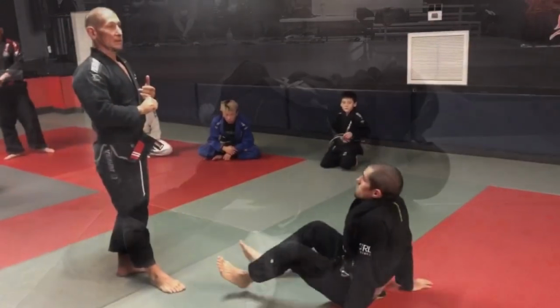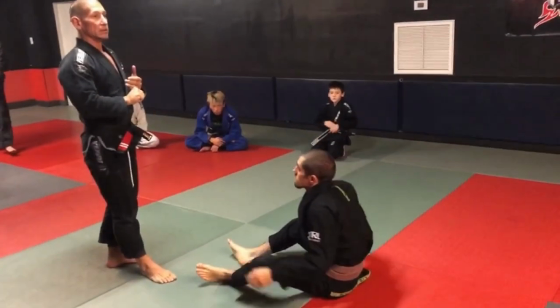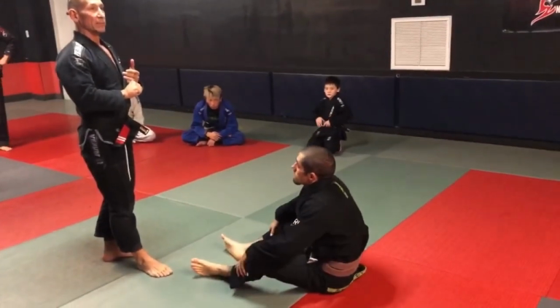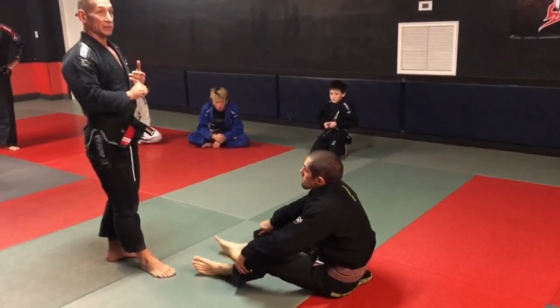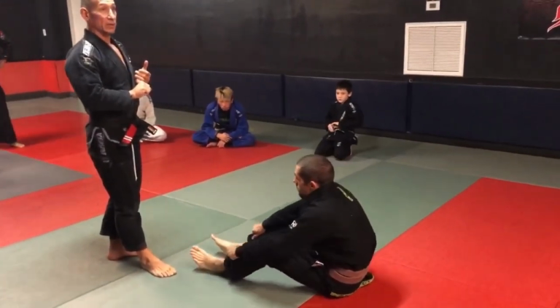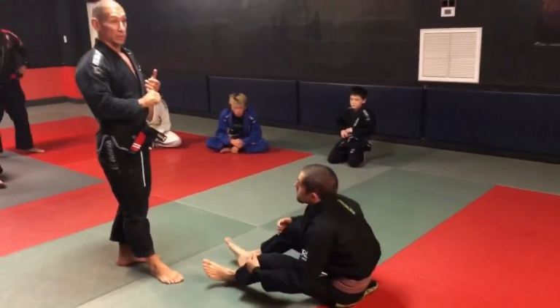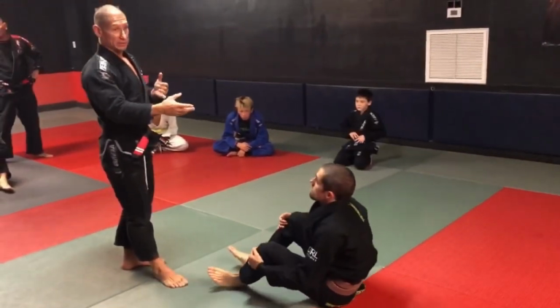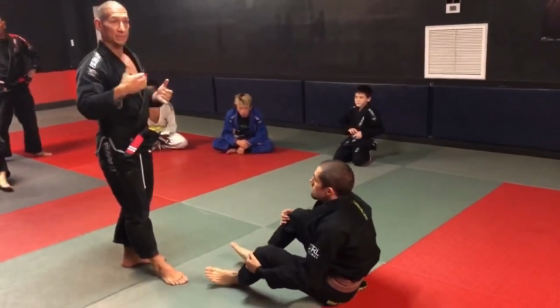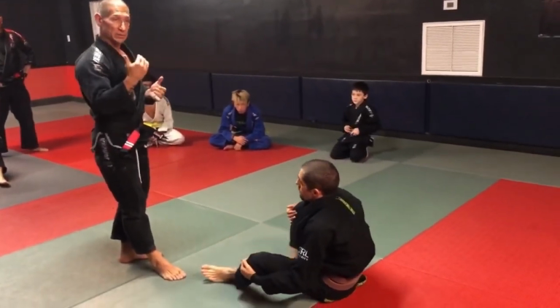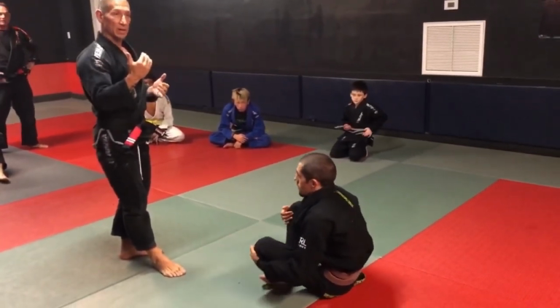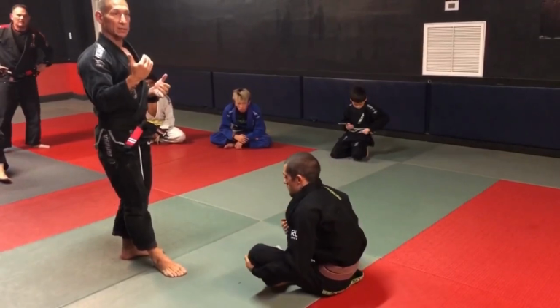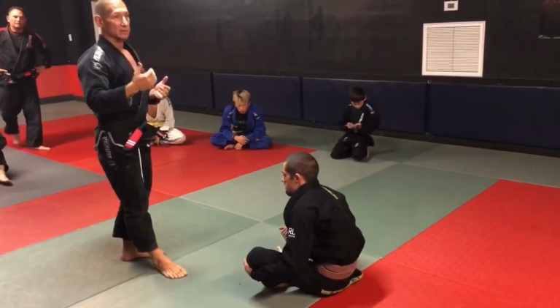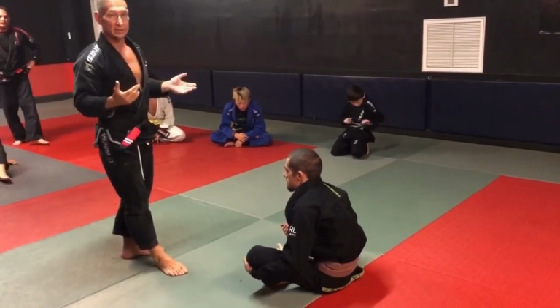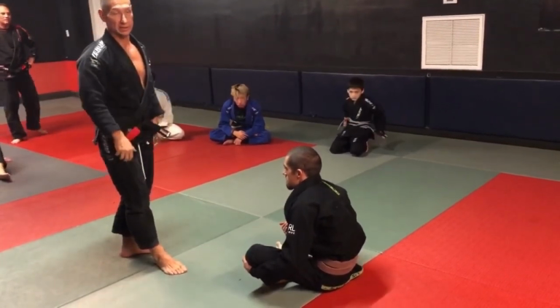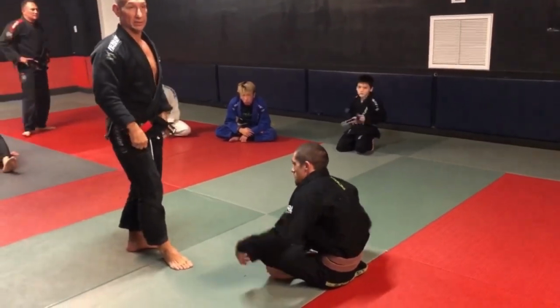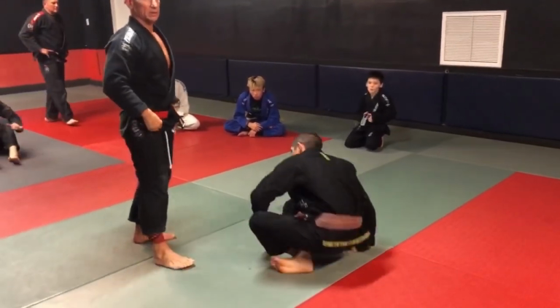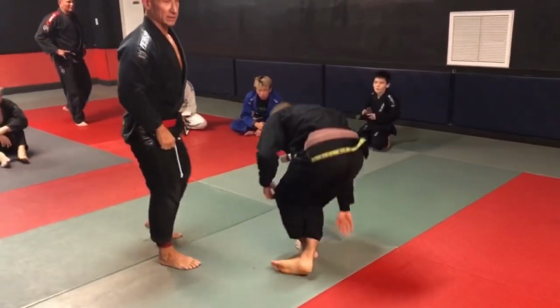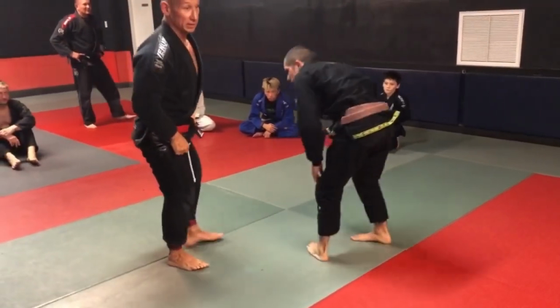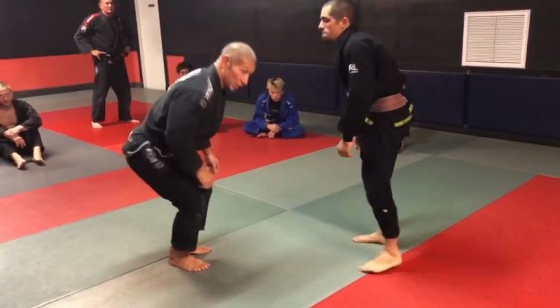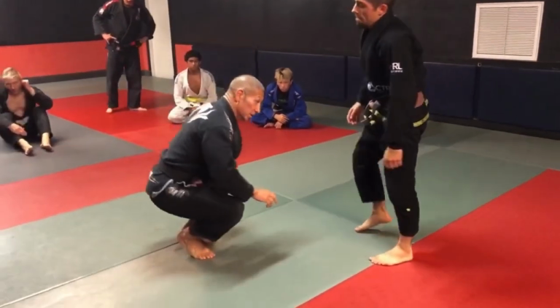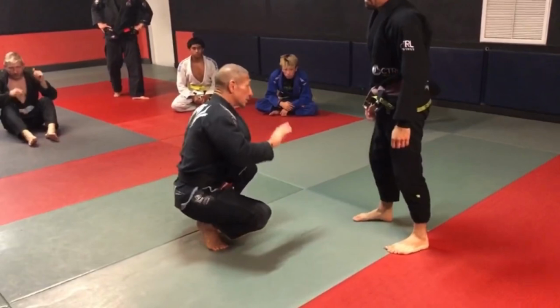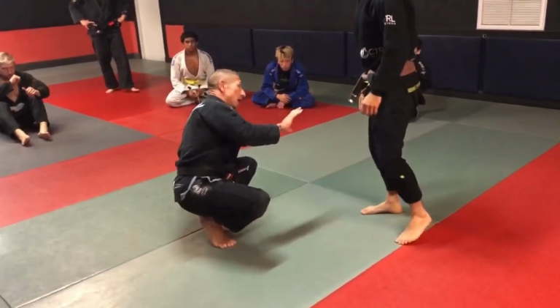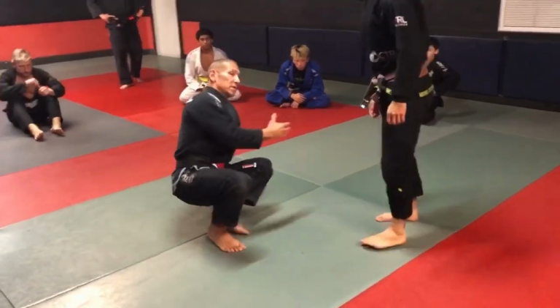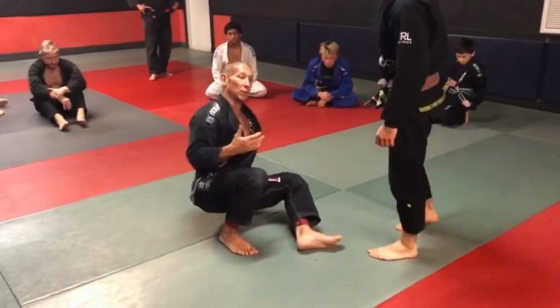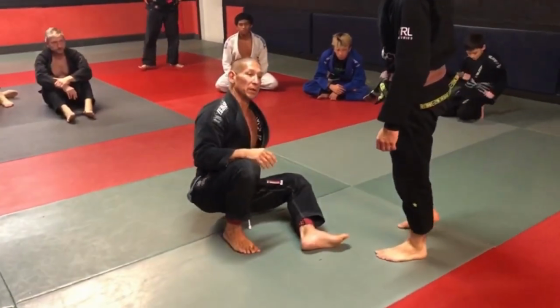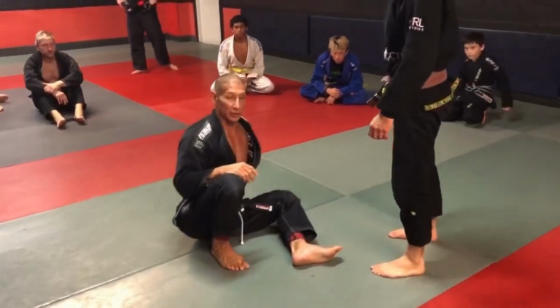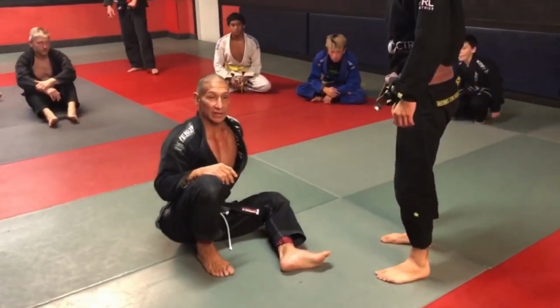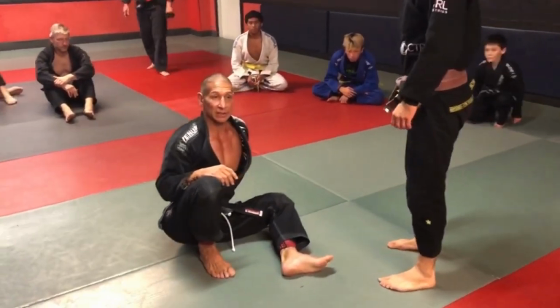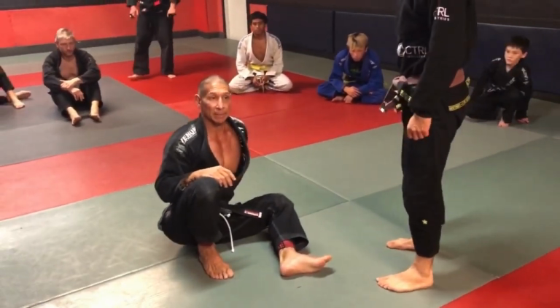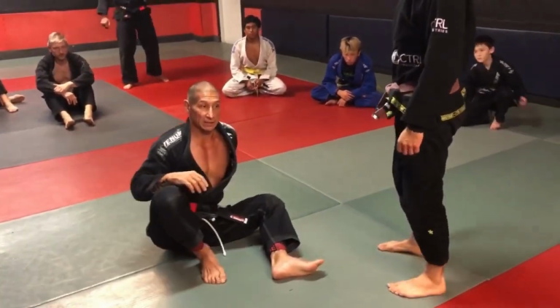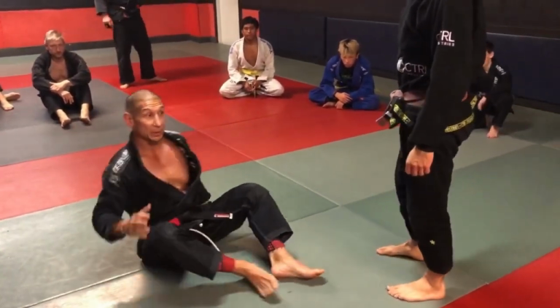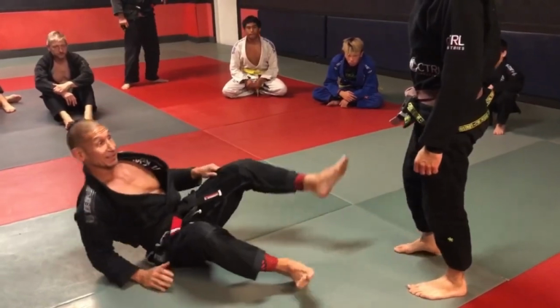When he makes entry, my first-tier block: he's going to be inside De La Riva. Inside De La Riva, dropping the hook, stops the forward progression of that knee and blocks it completely out.